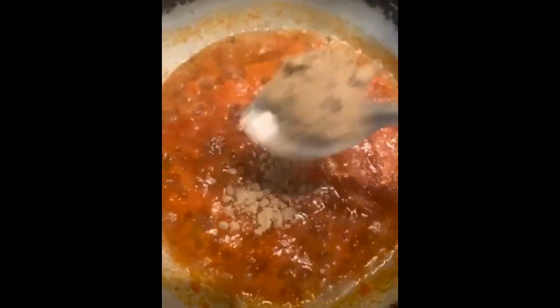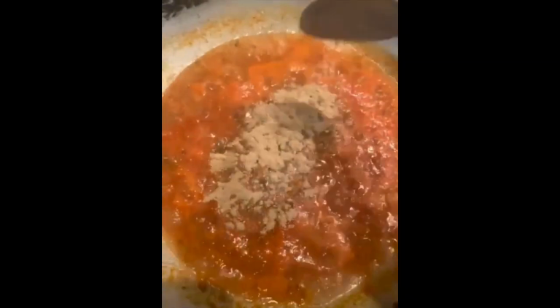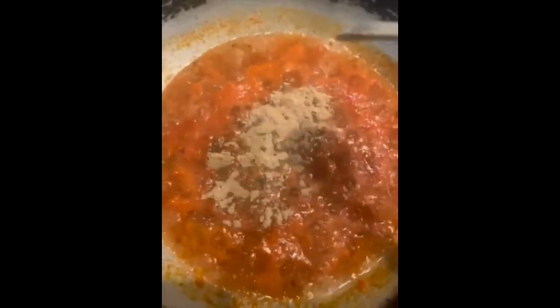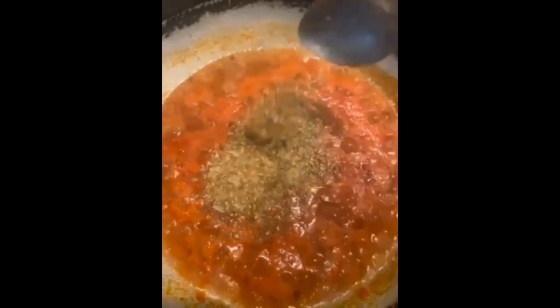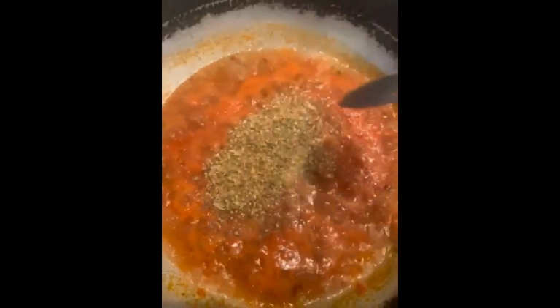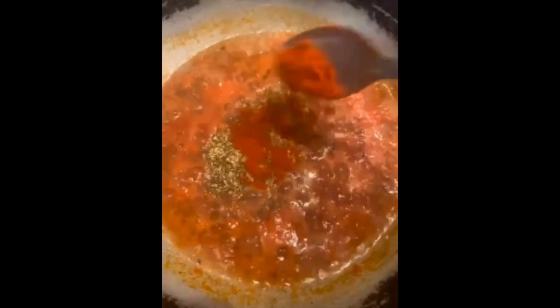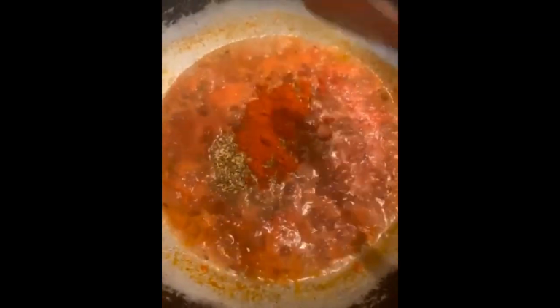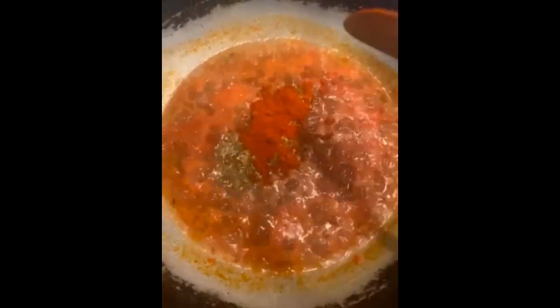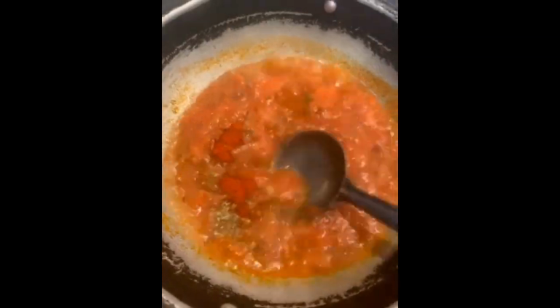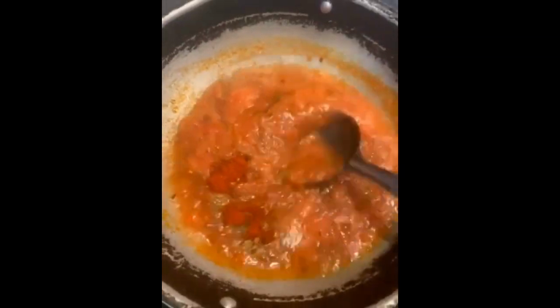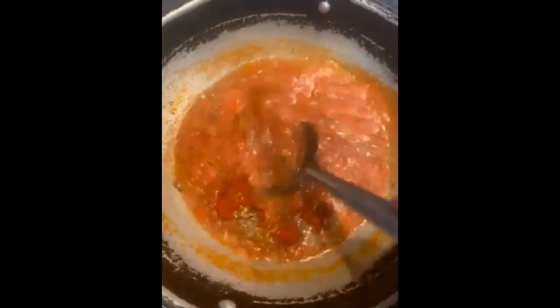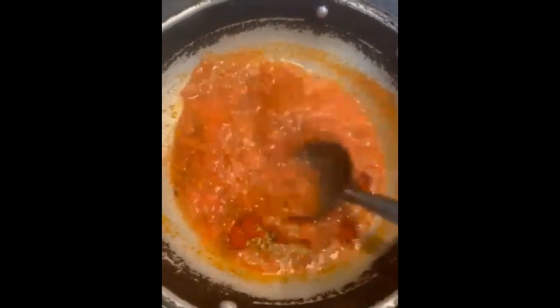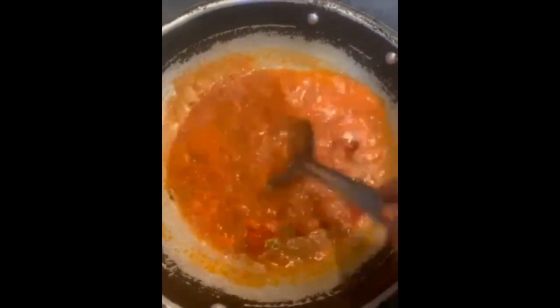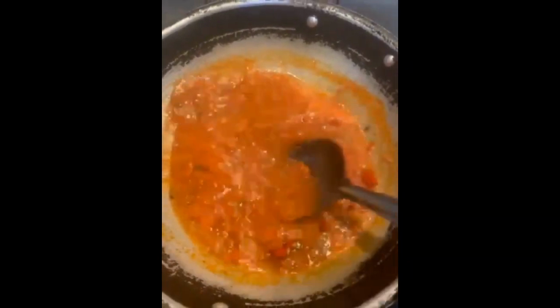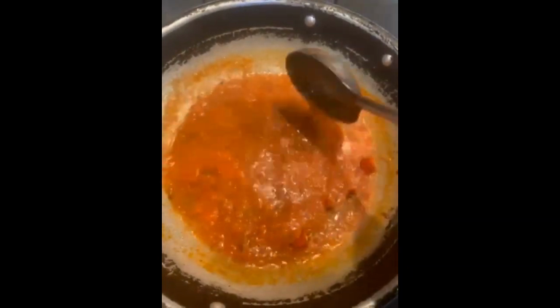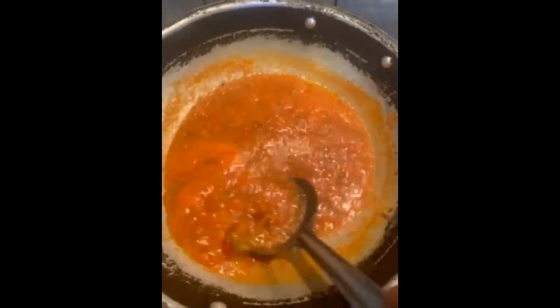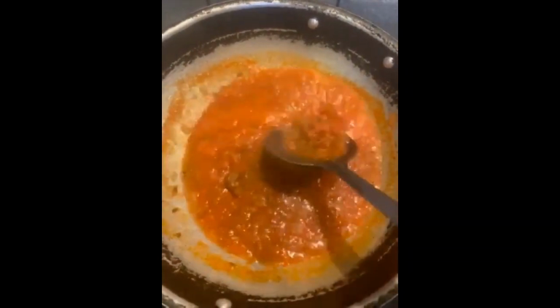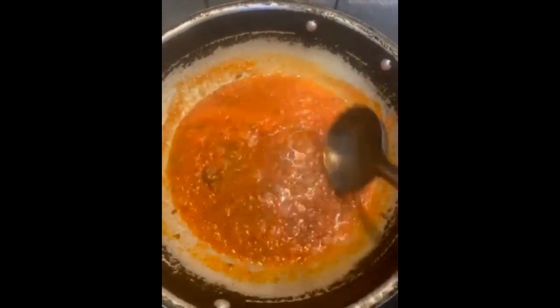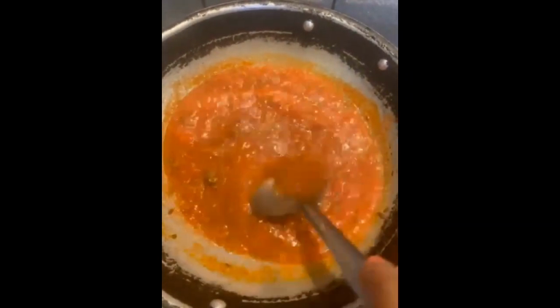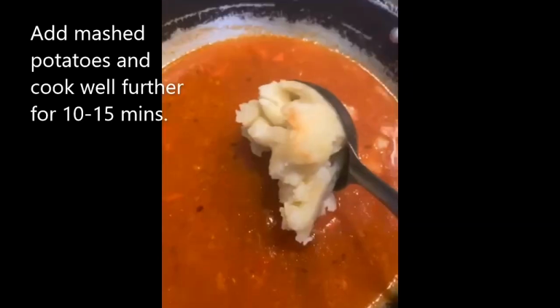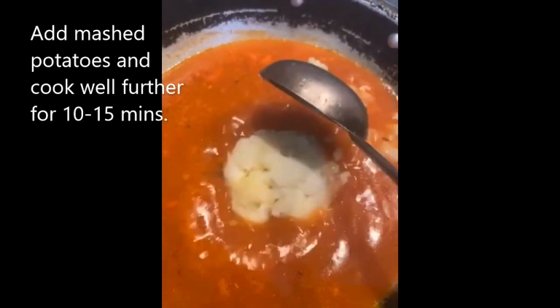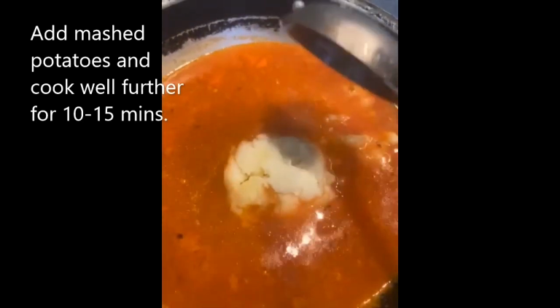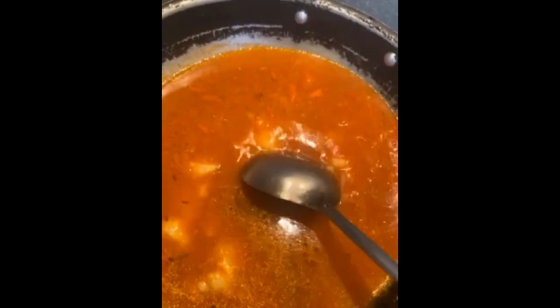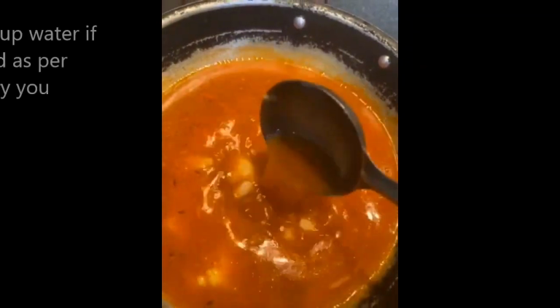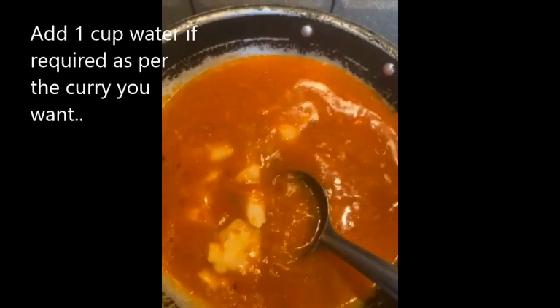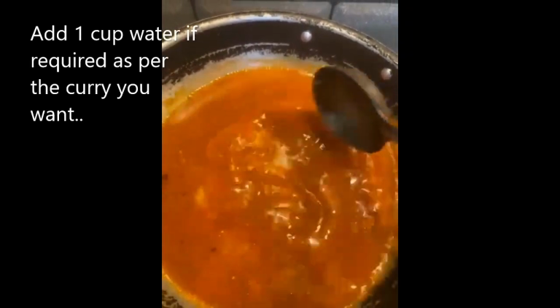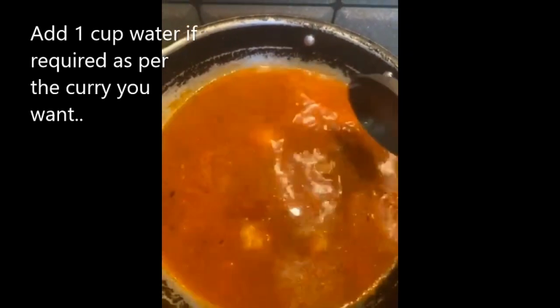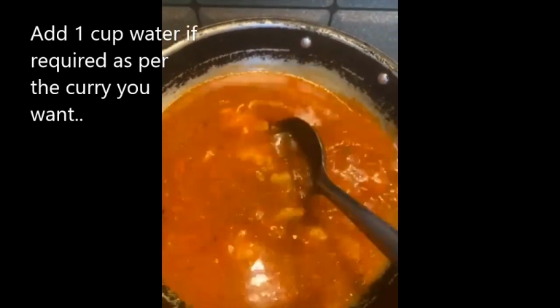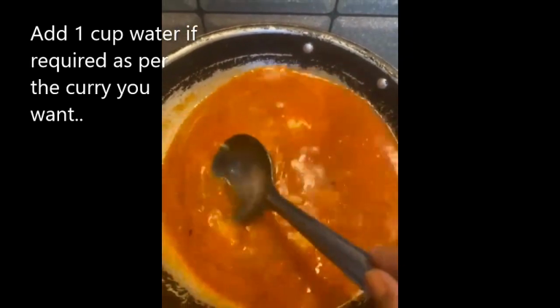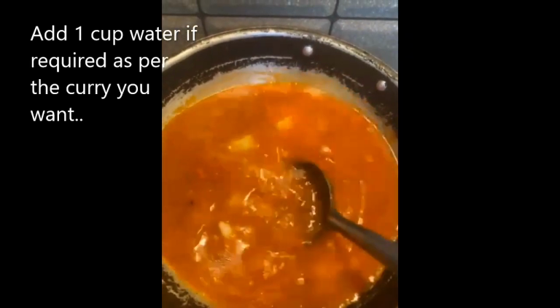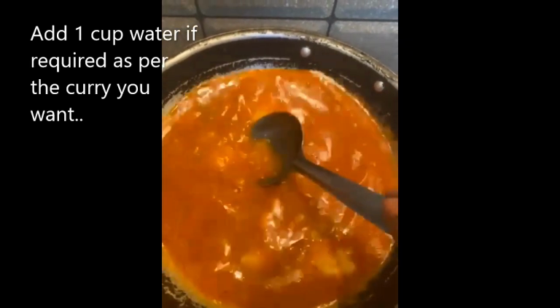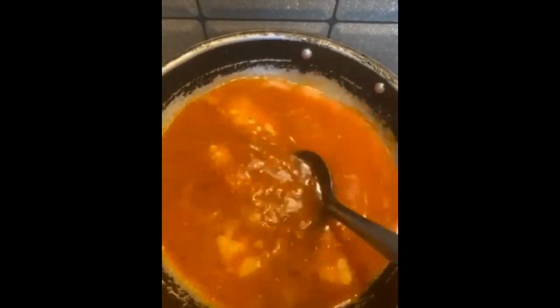Then we will be adding our spices — senda namak, dry mango powder, coriander powder, some red chili powder — and mix well. After that, we will be adding our mashed potatoes and mix it well.